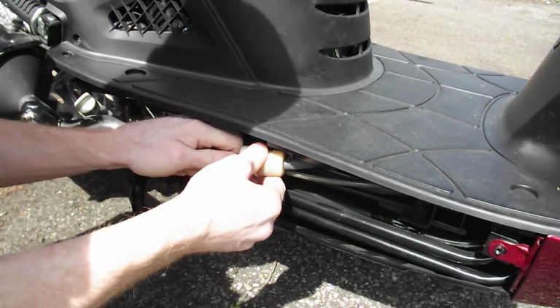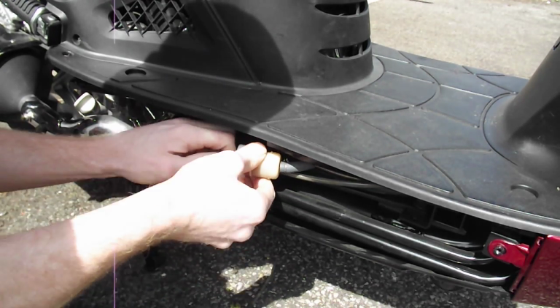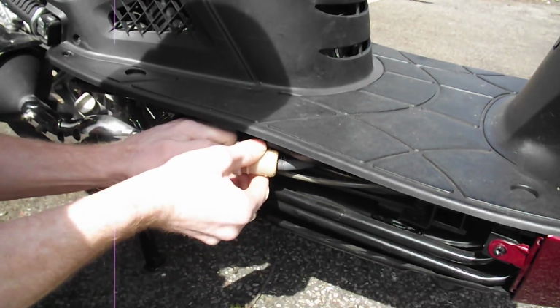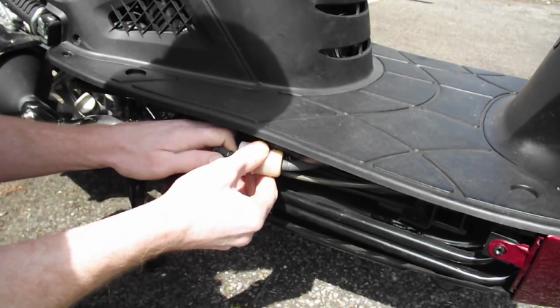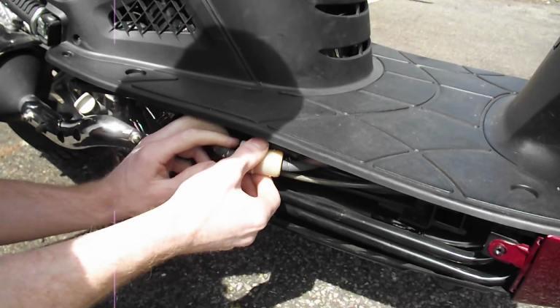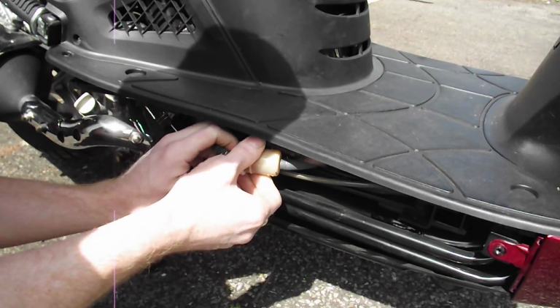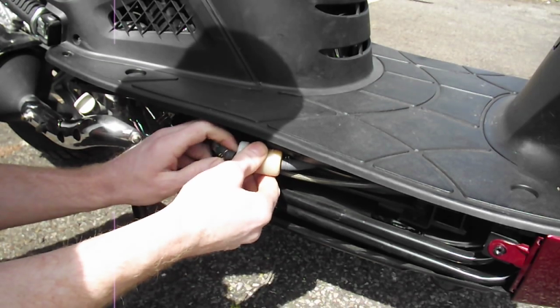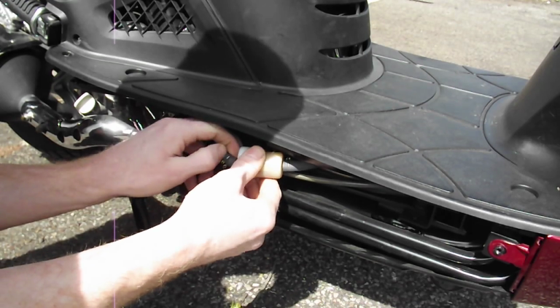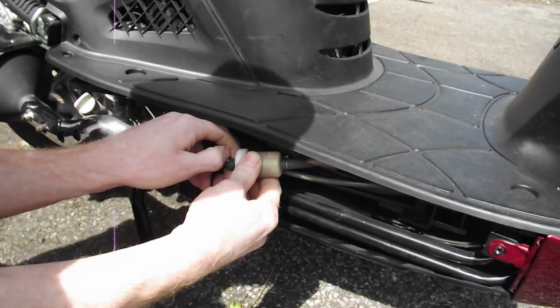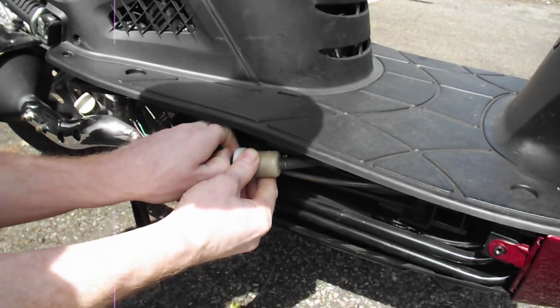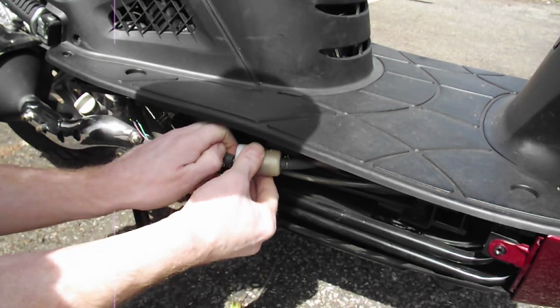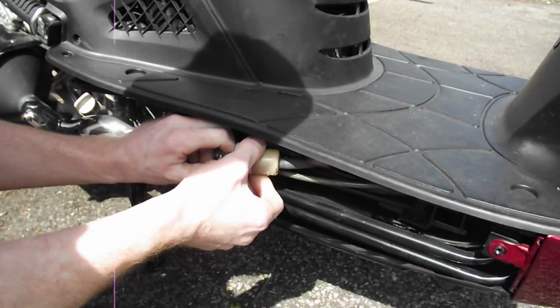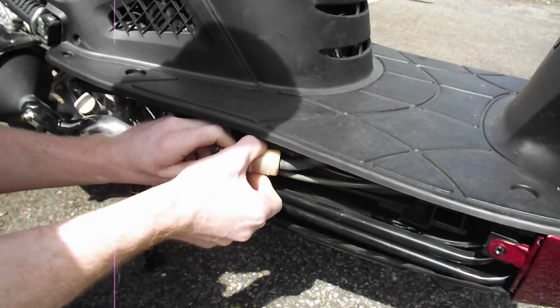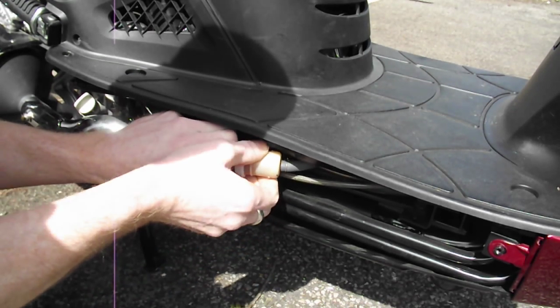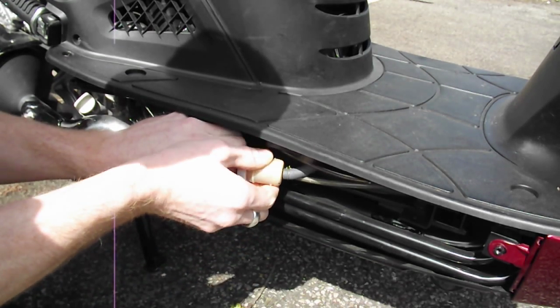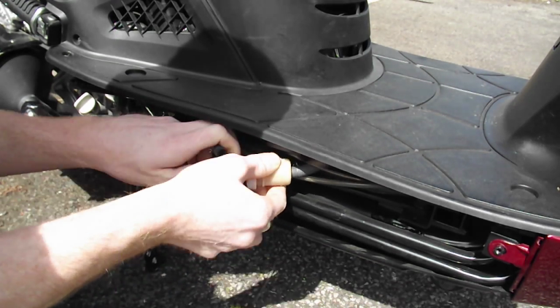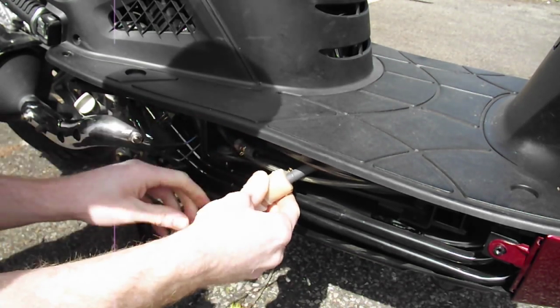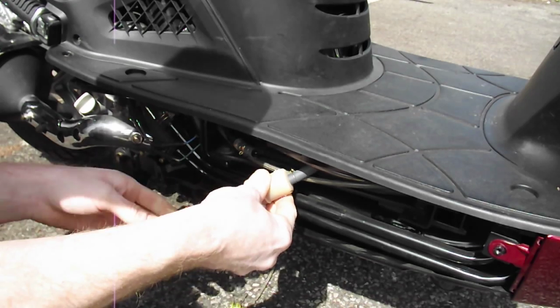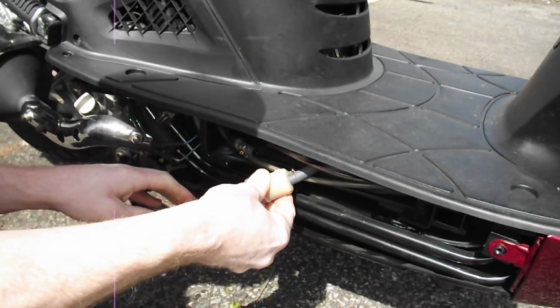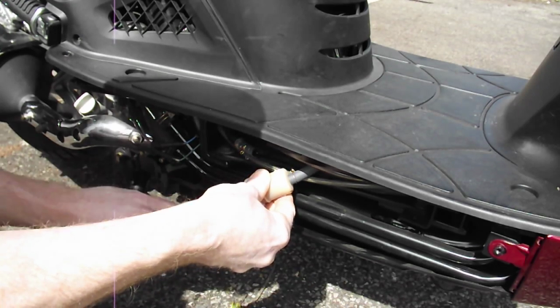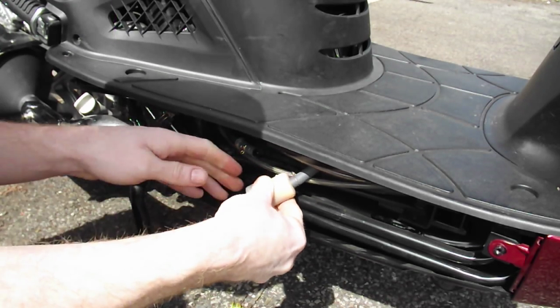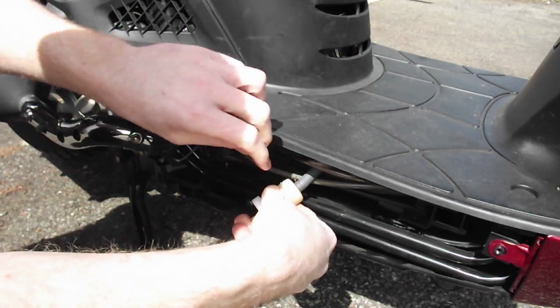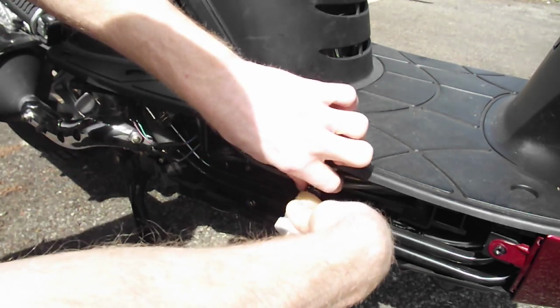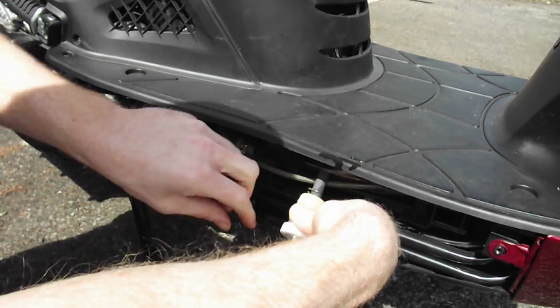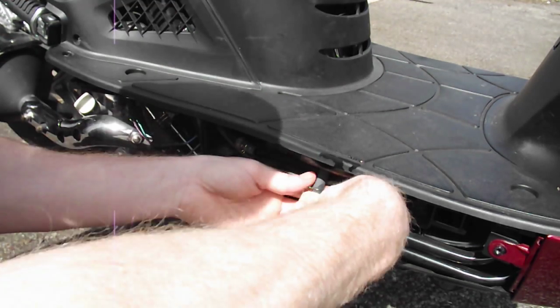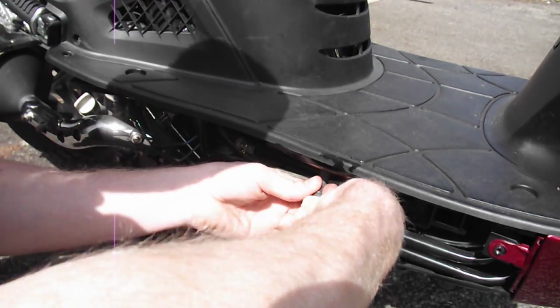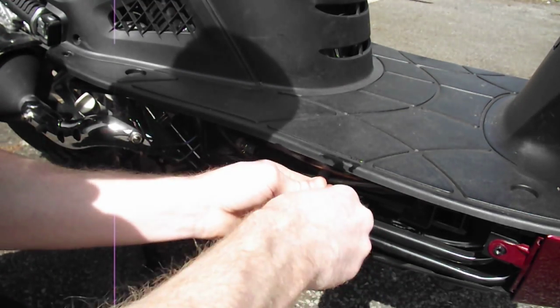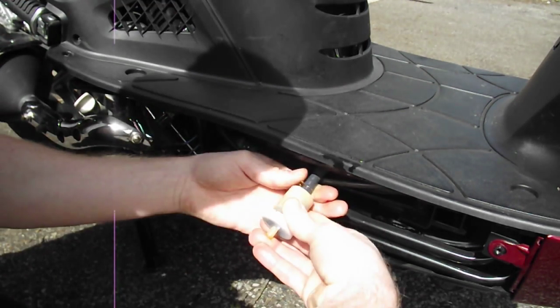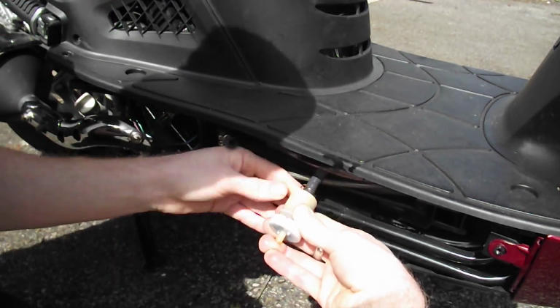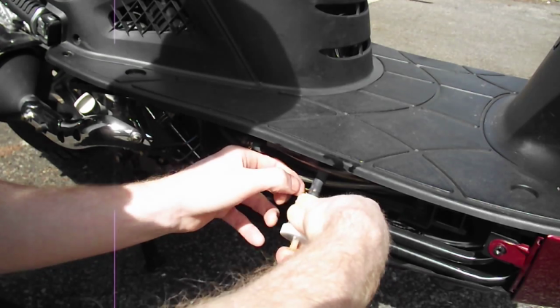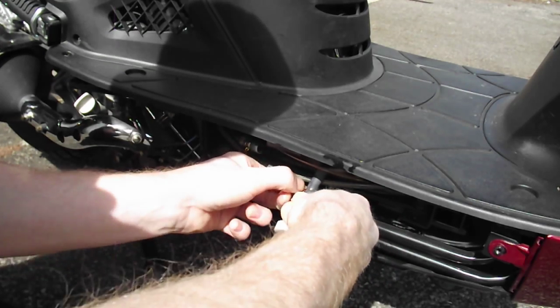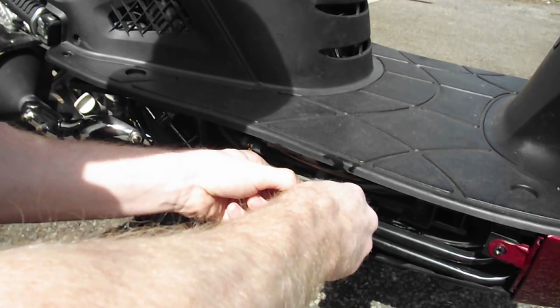Loosen these wire clips. Expect a little bit of fuel spillage.